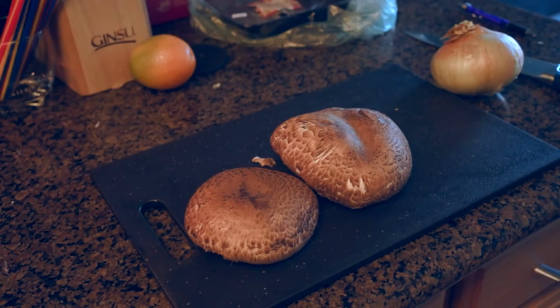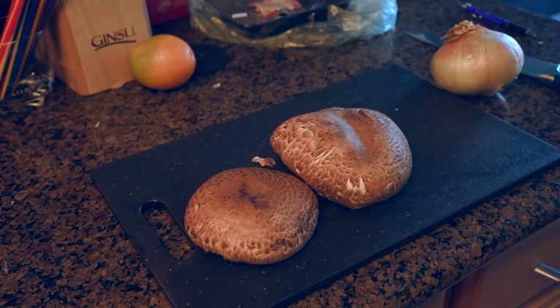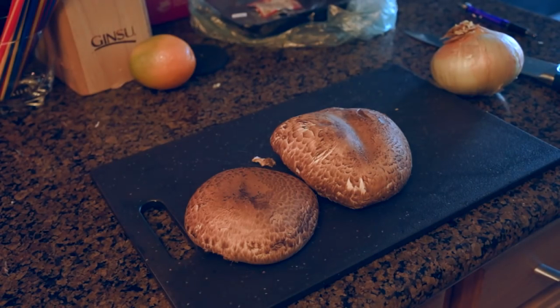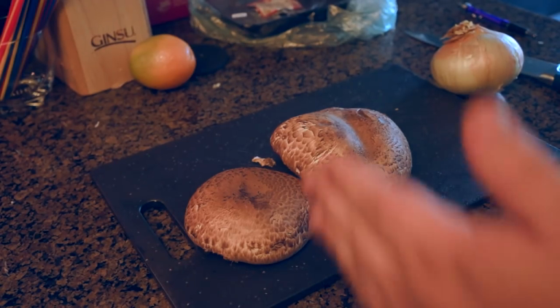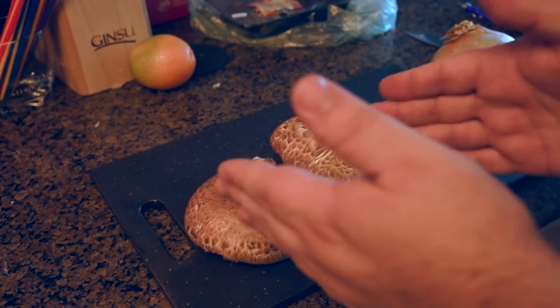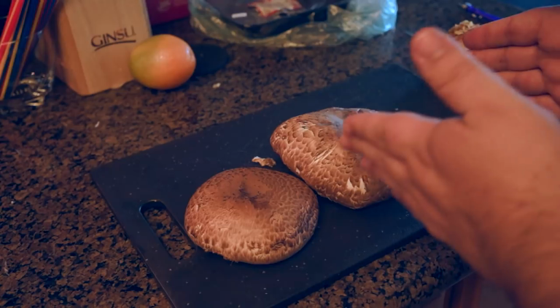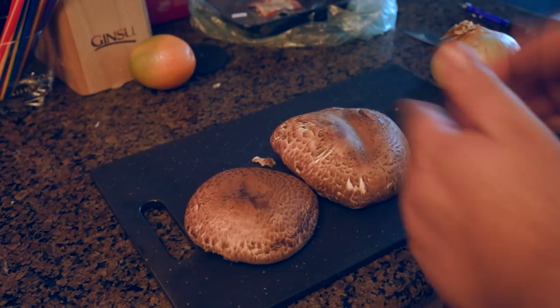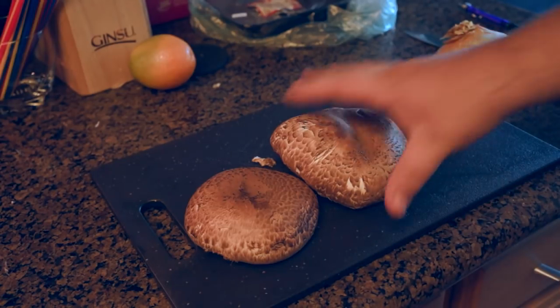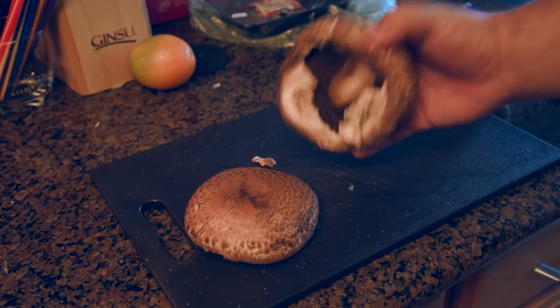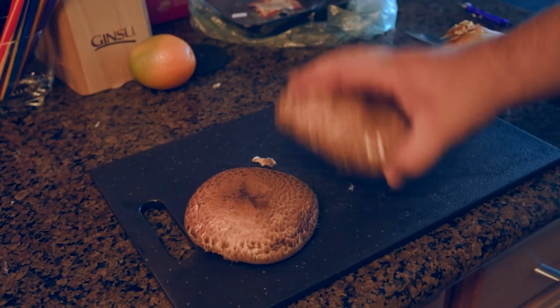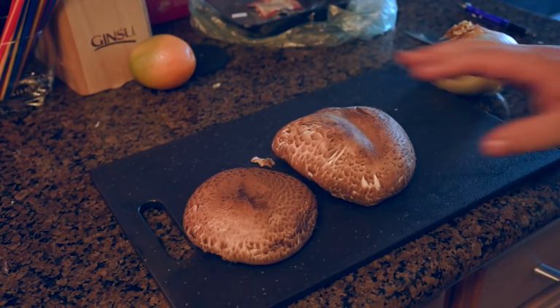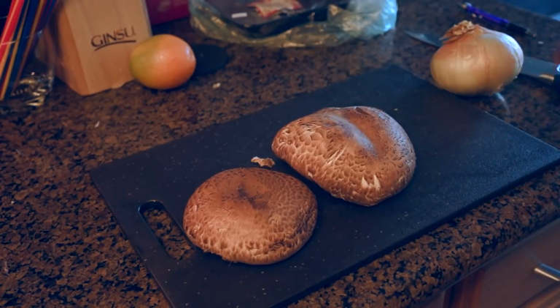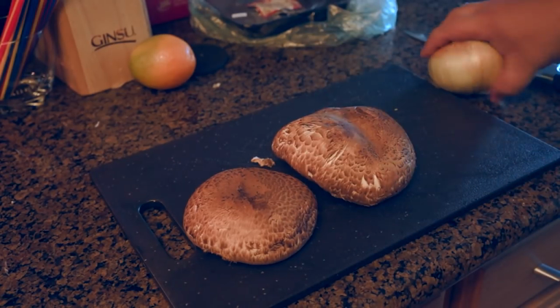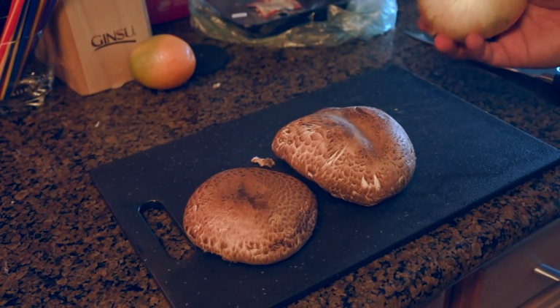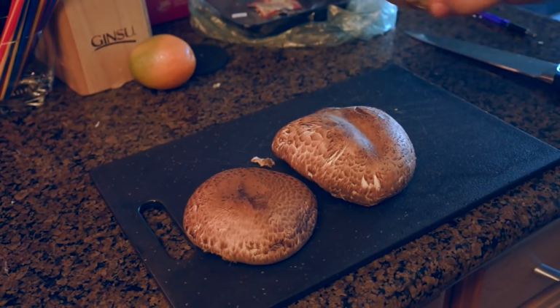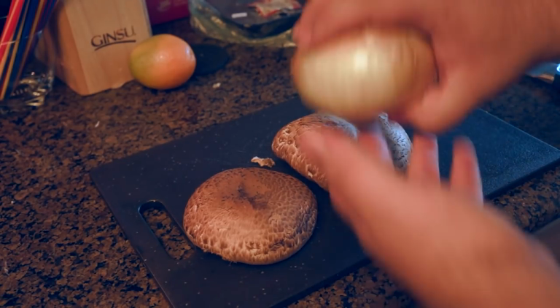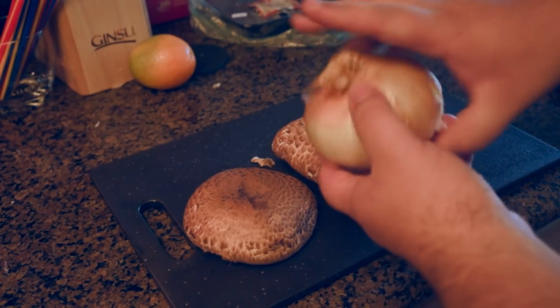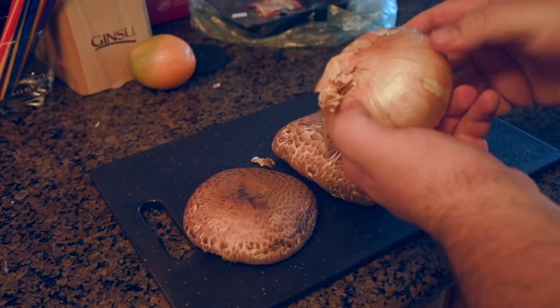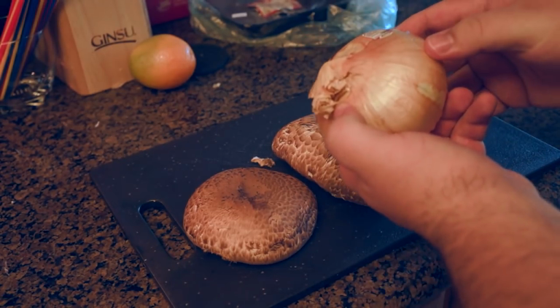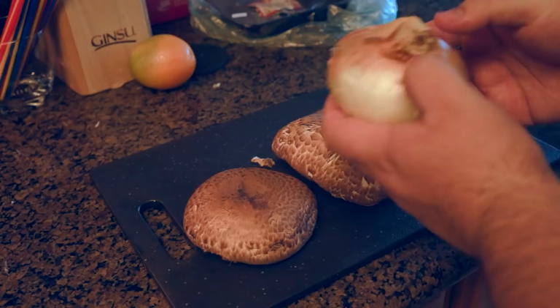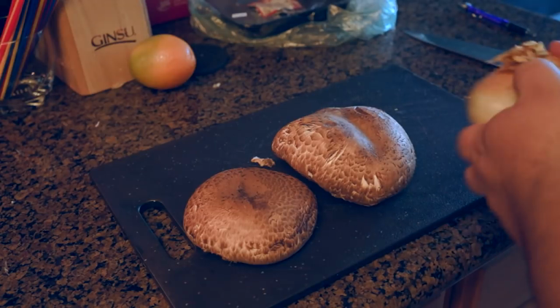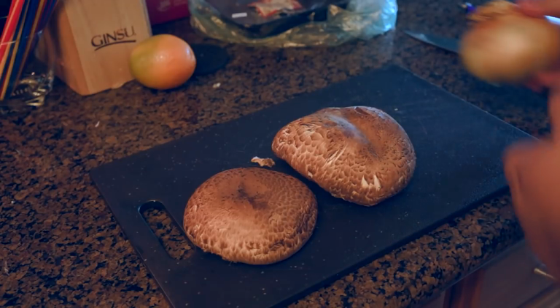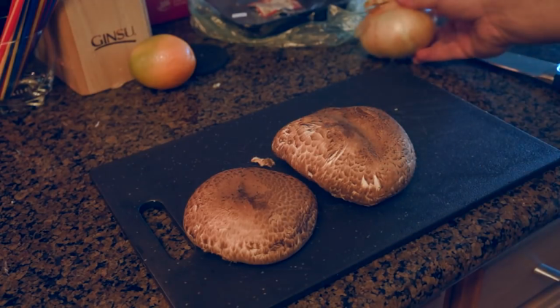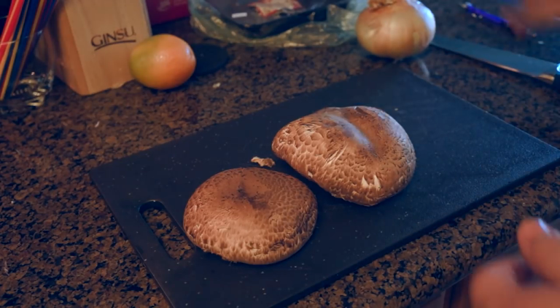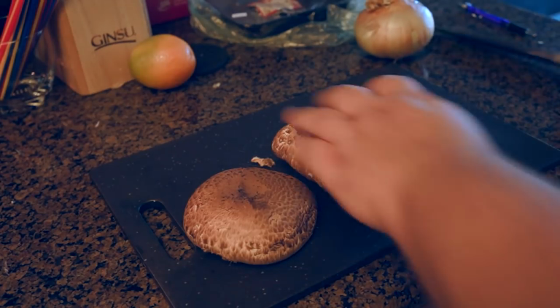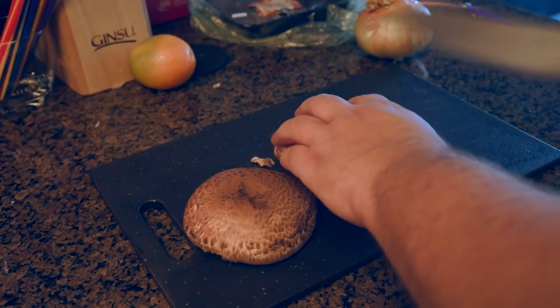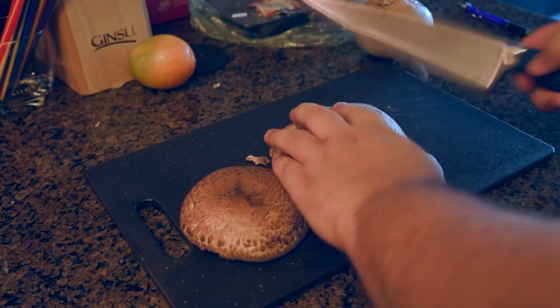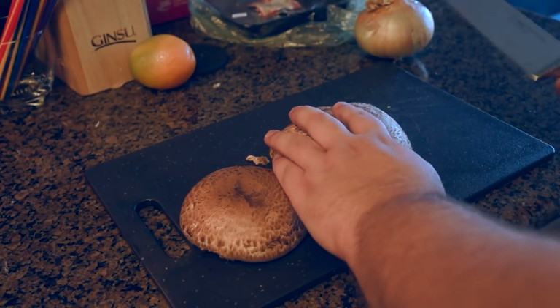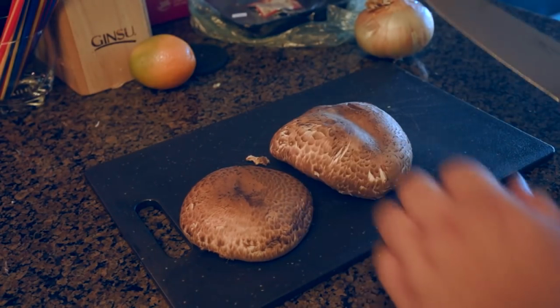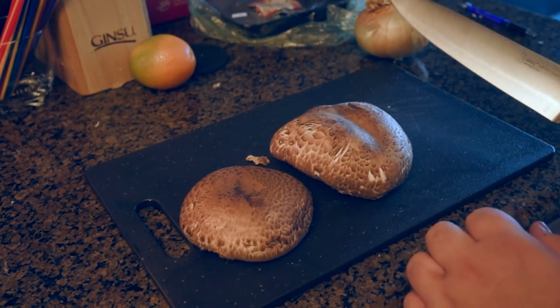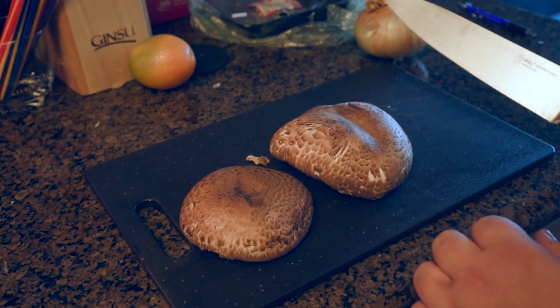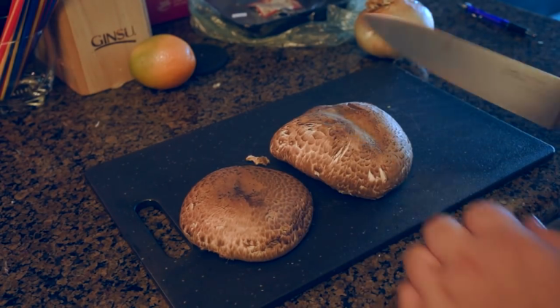Alright, first thing we've got to do is dice up these mushroom caps right here. And then I'm going to do half of an onion and just chop that up pretty roughly. Here we go — fast mode engage.